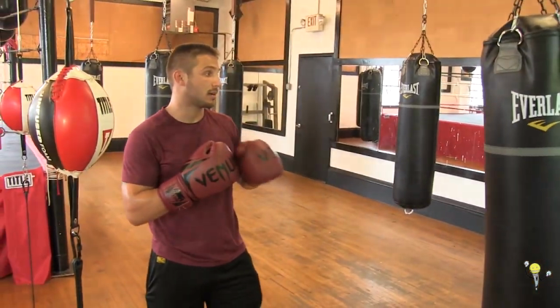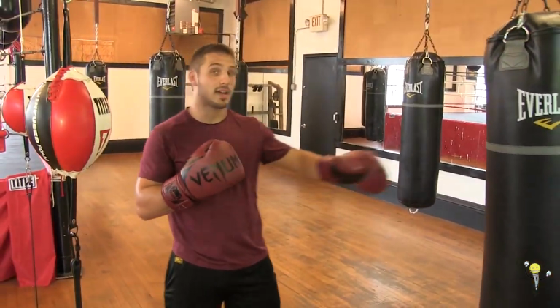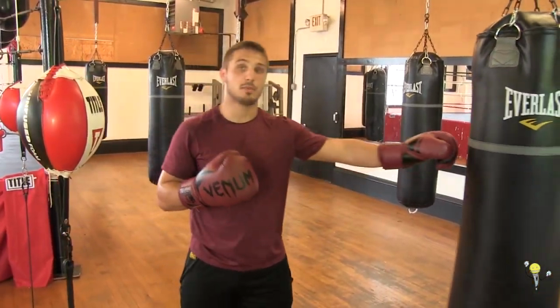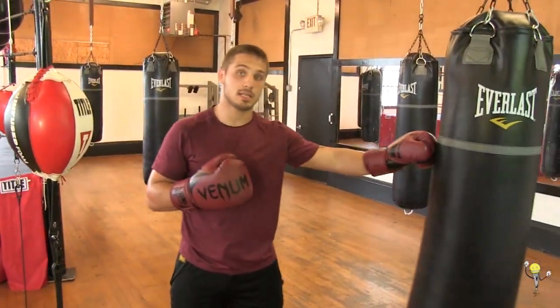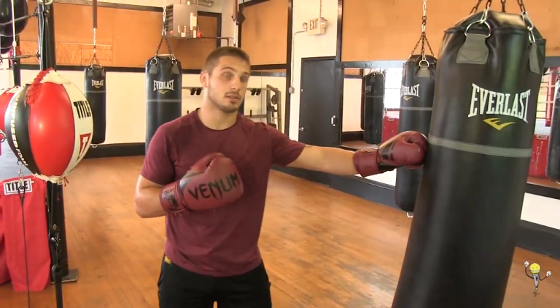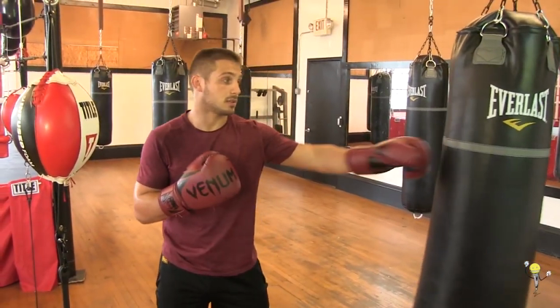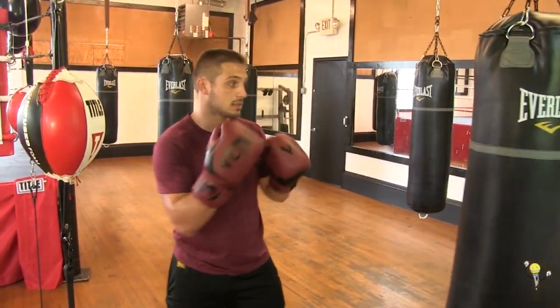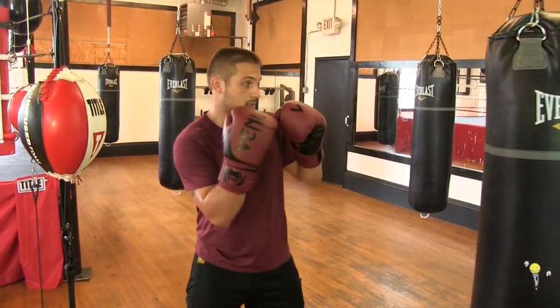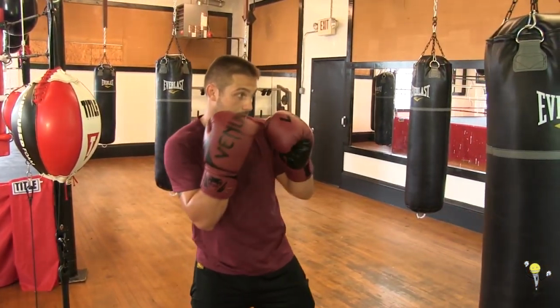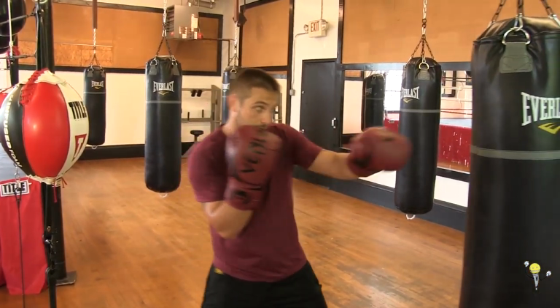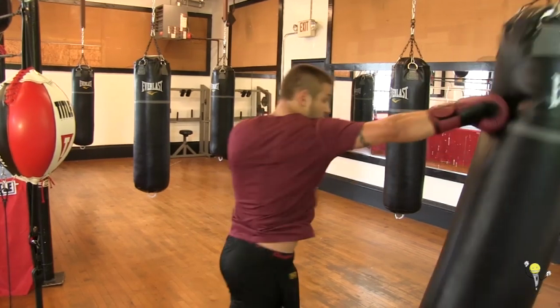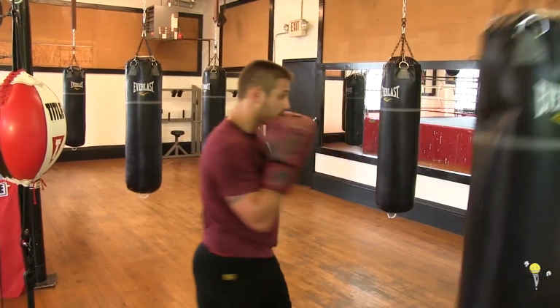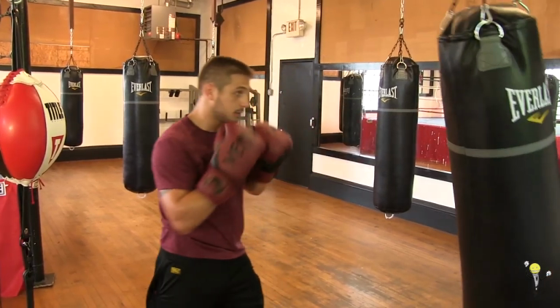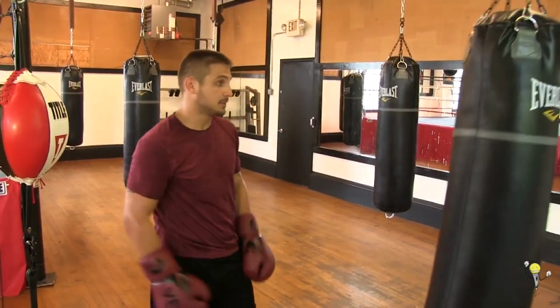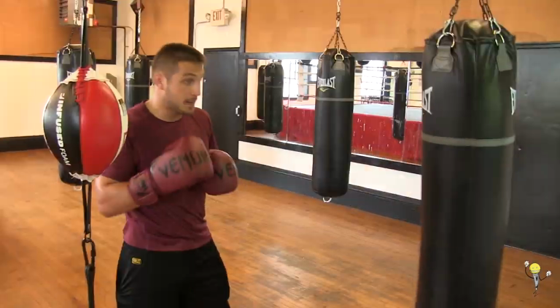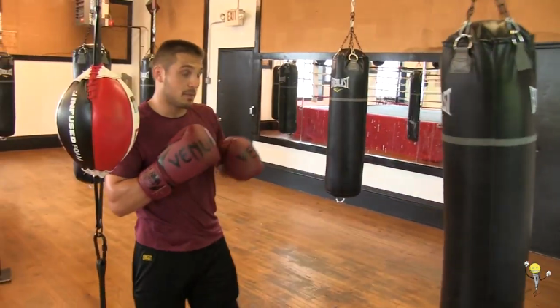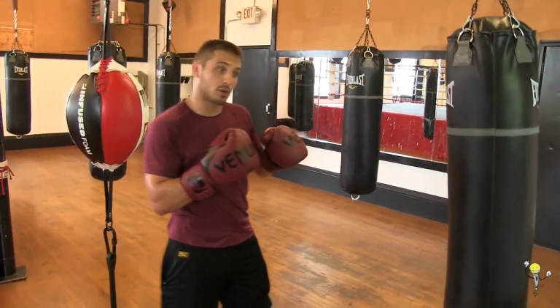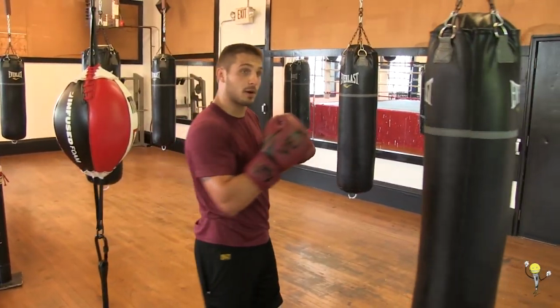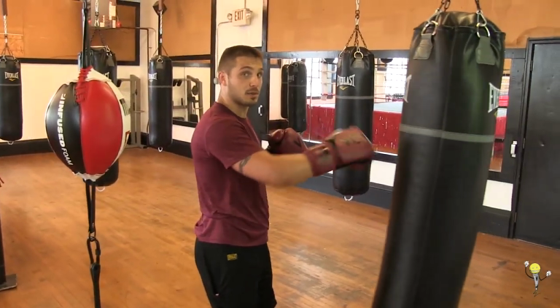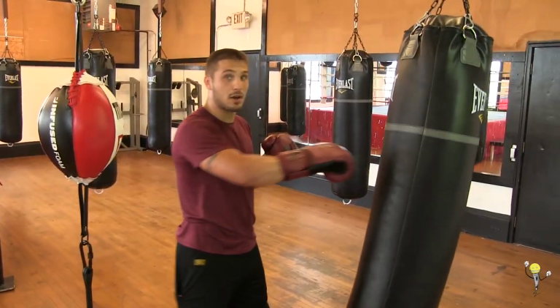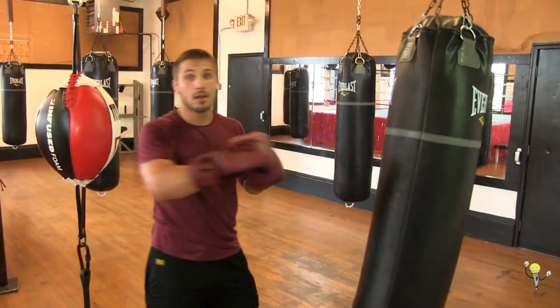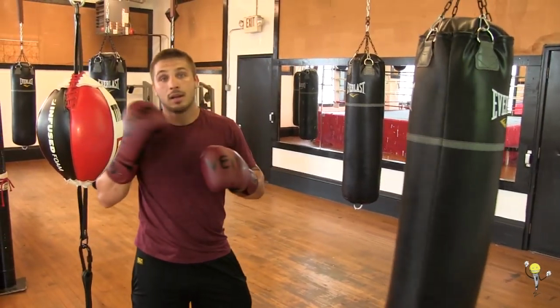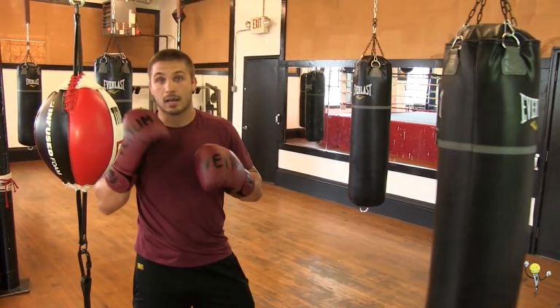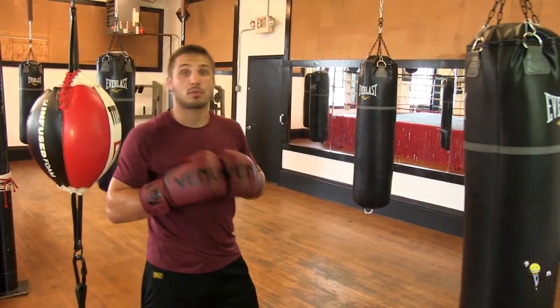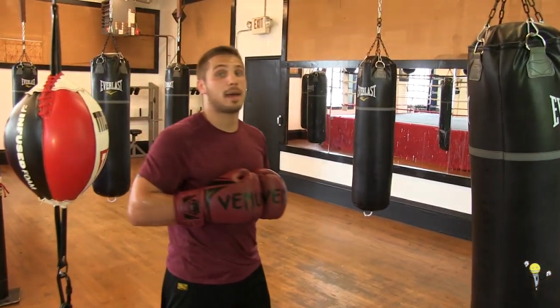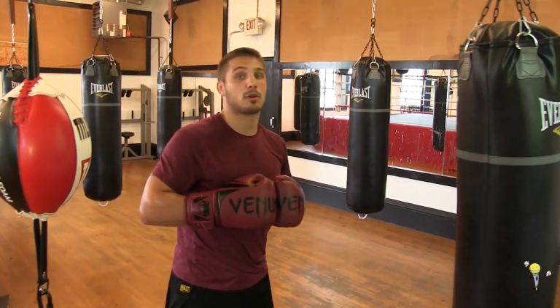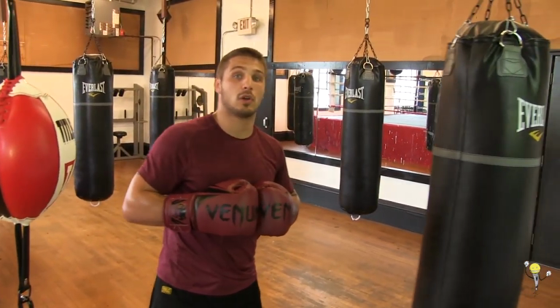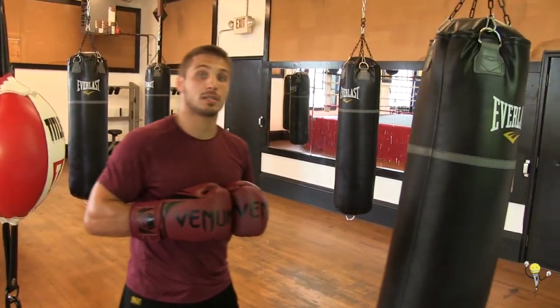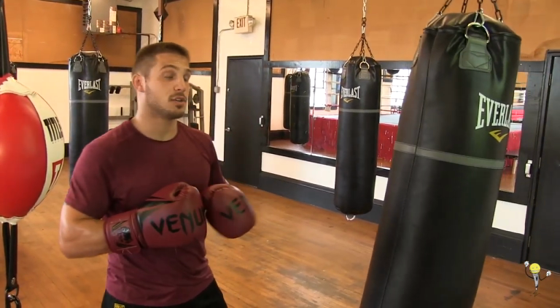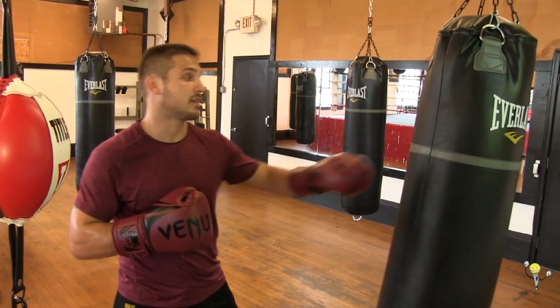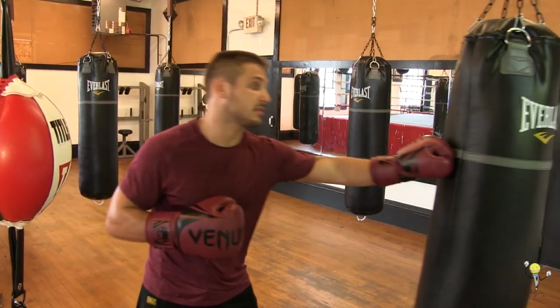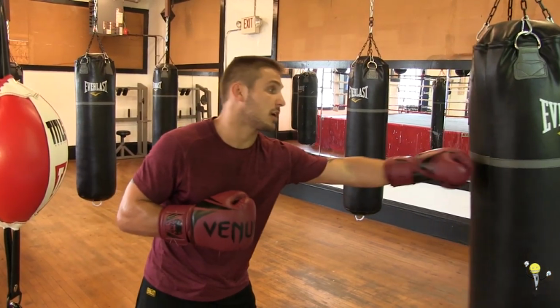At a faster pace, it'll look like this. Make sure your punch comes out and comes right back where it belongs in your defensive shell.